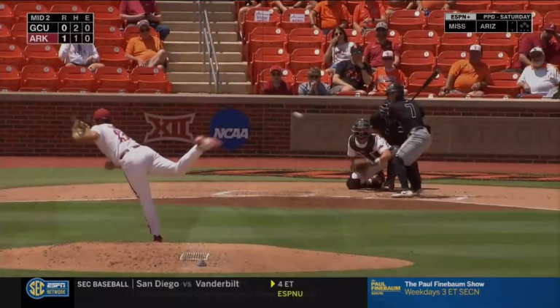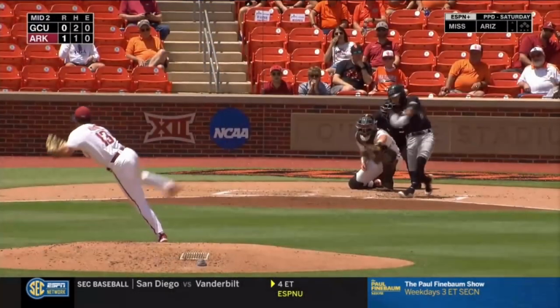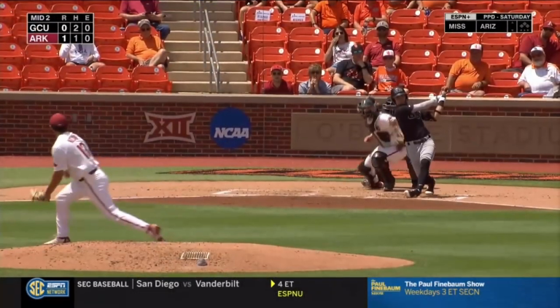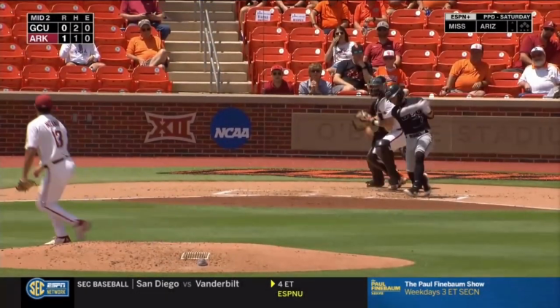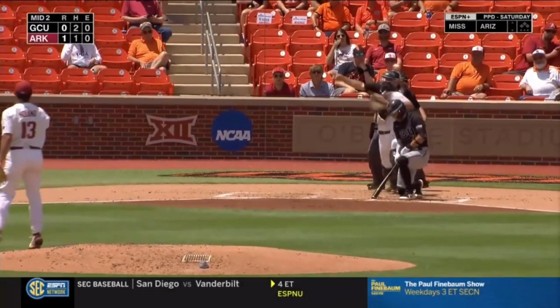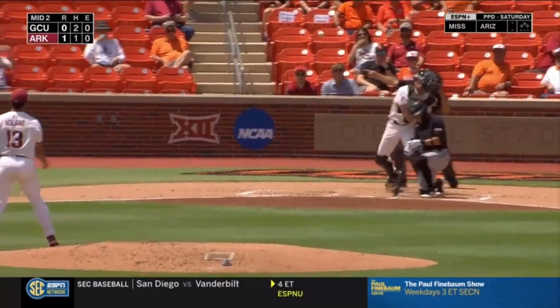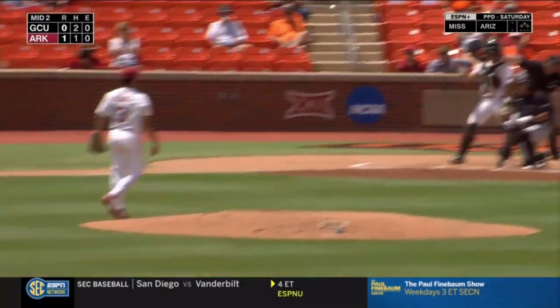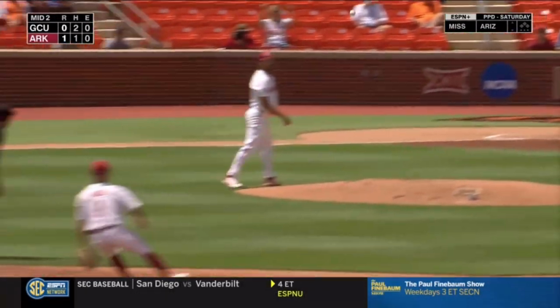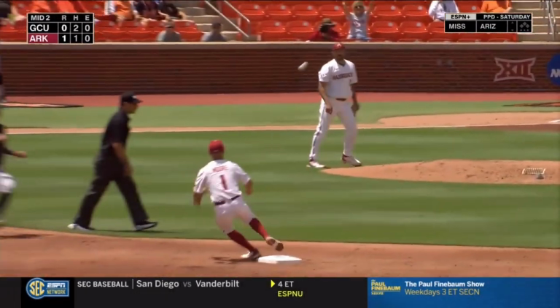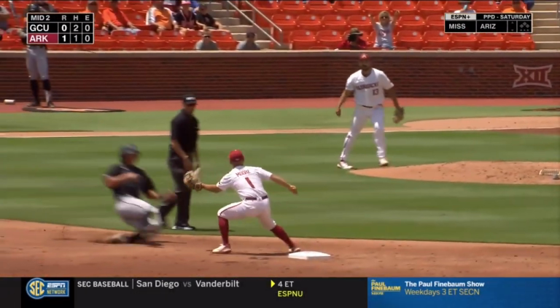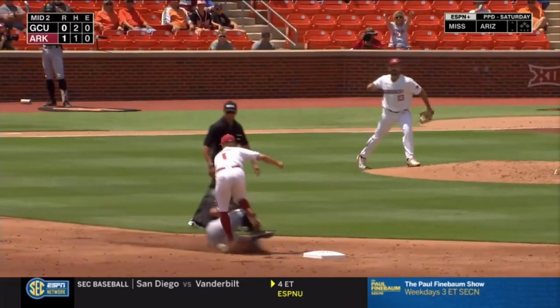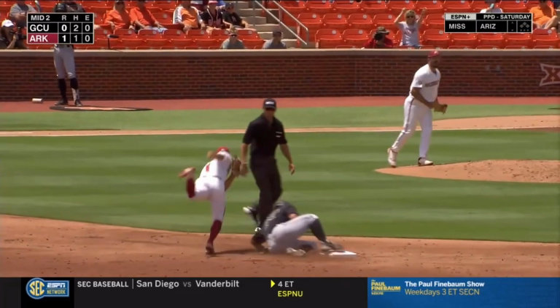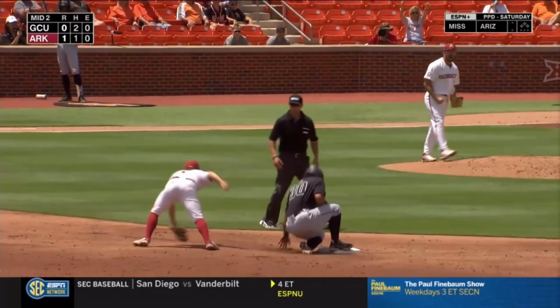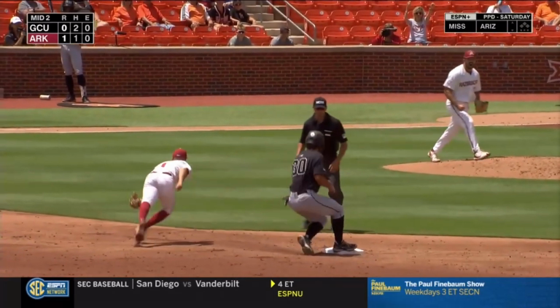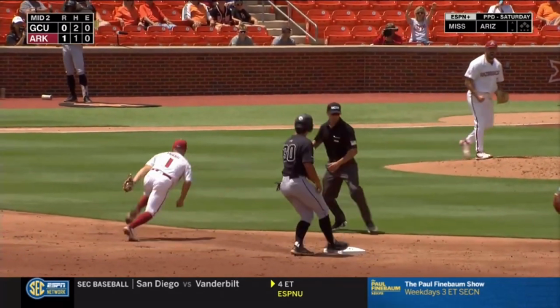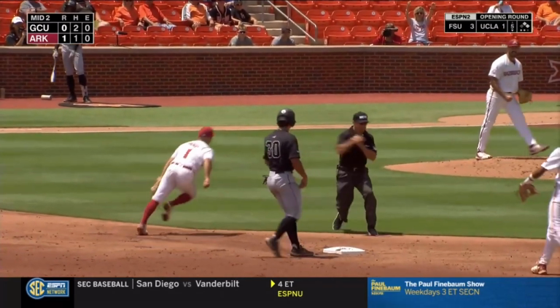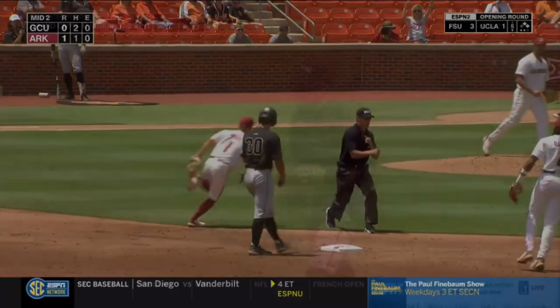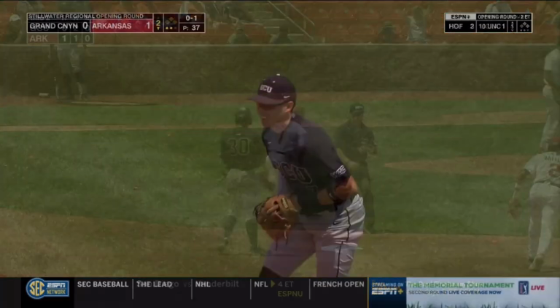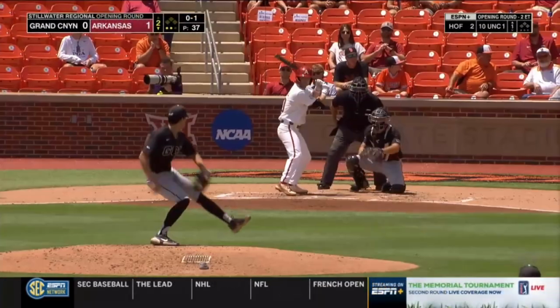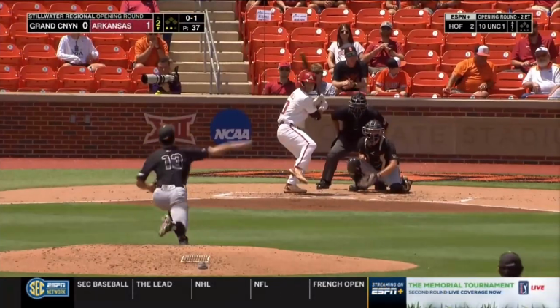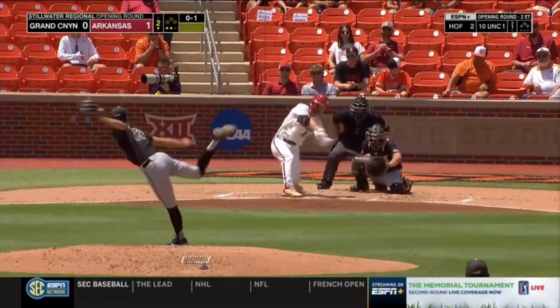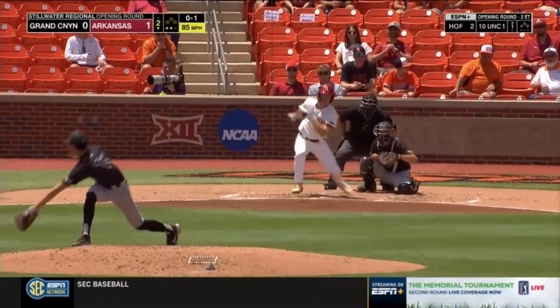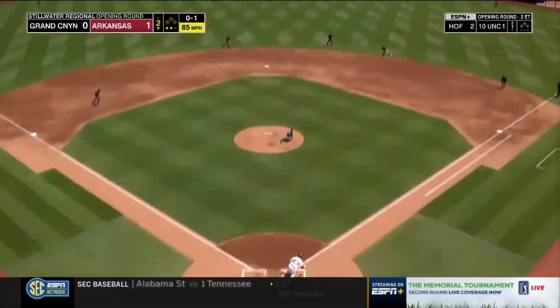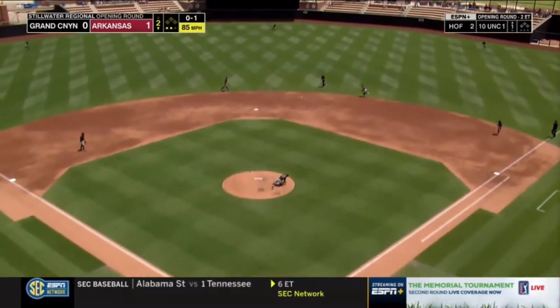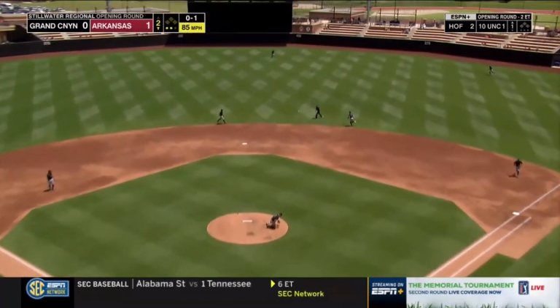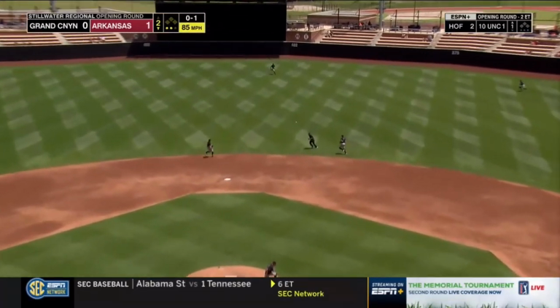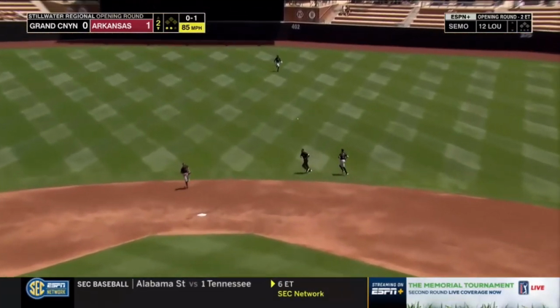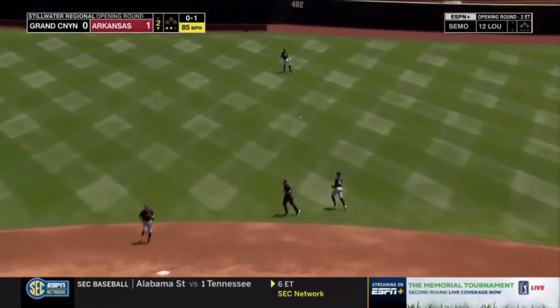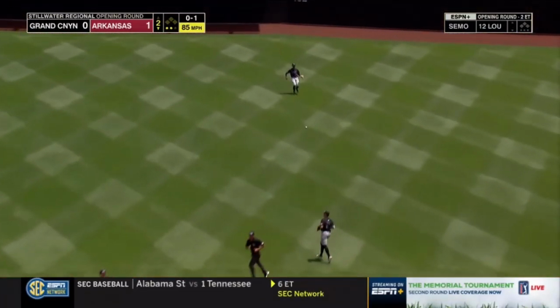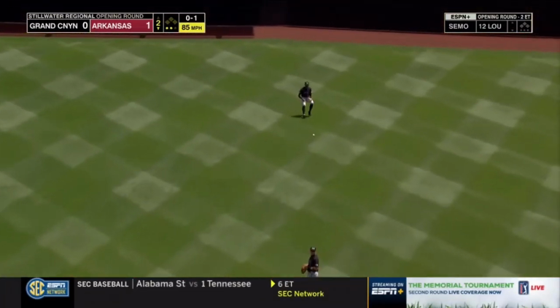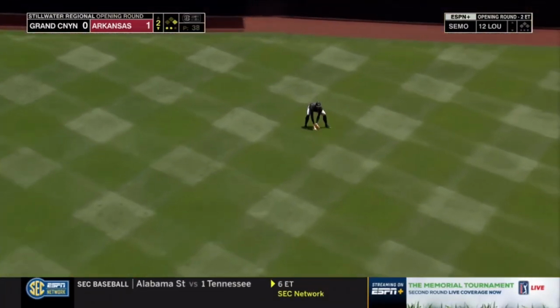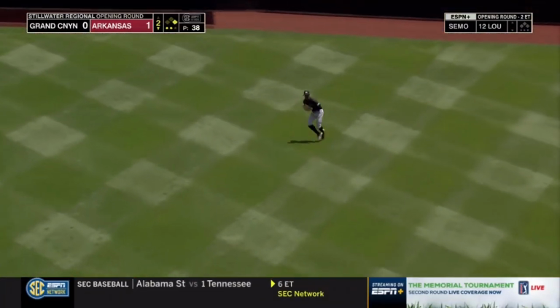Throw right here by Michael Turner. That's a tough ball to handle. Watch this tag by Robert Moore — he's the best in the business when it comes to that. Maybe trying to protect him a little bit more swinging at that pitch. Up the middle, and Stovall has a base knock.